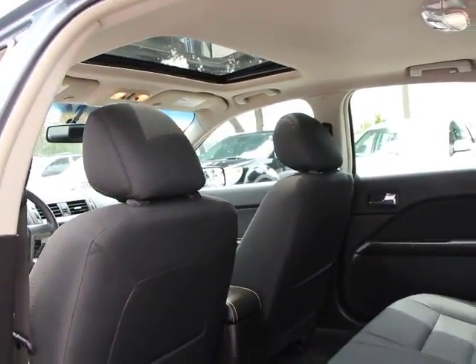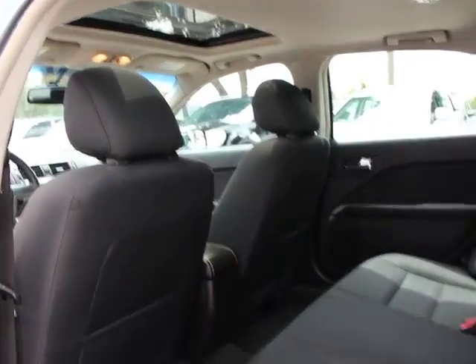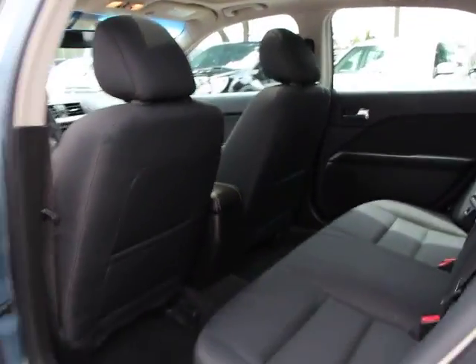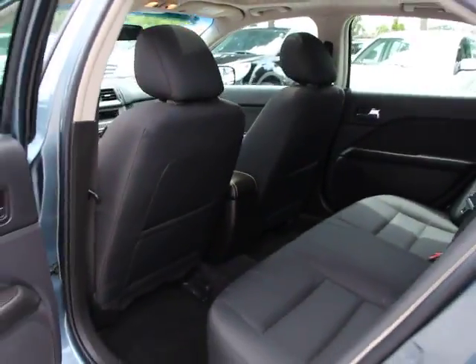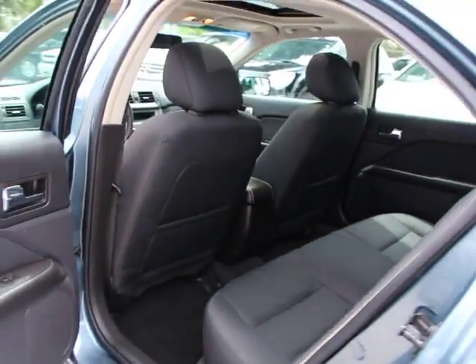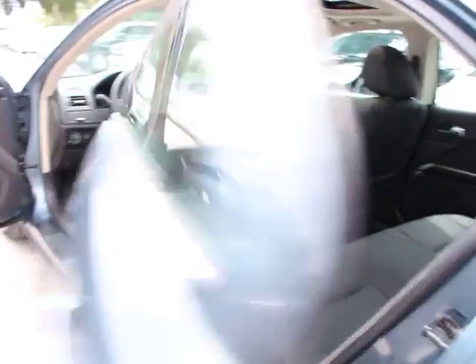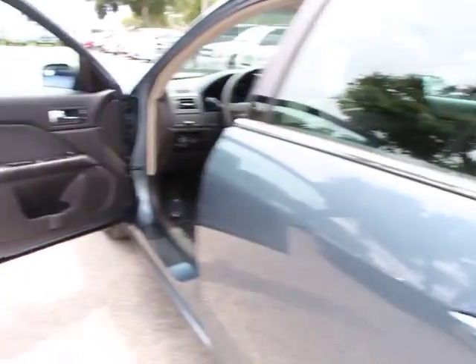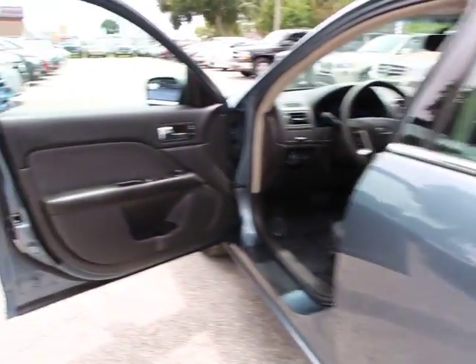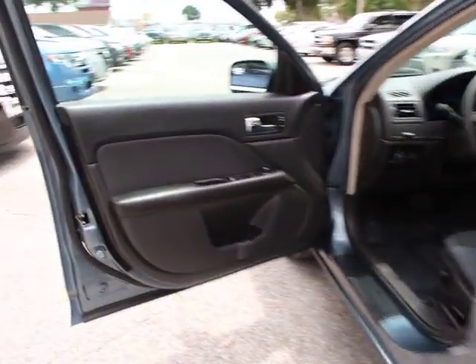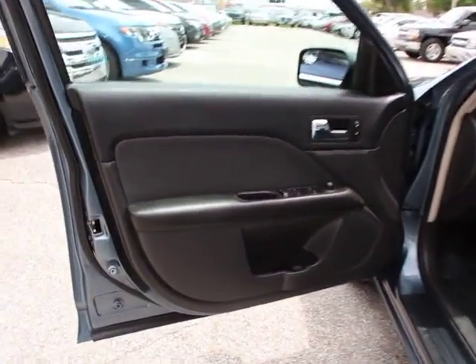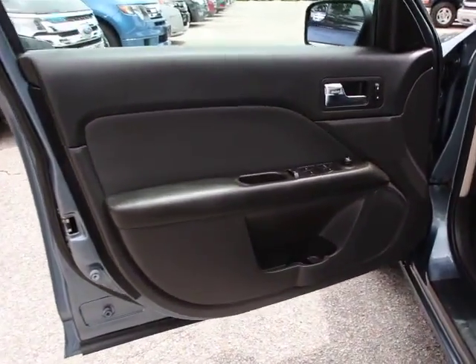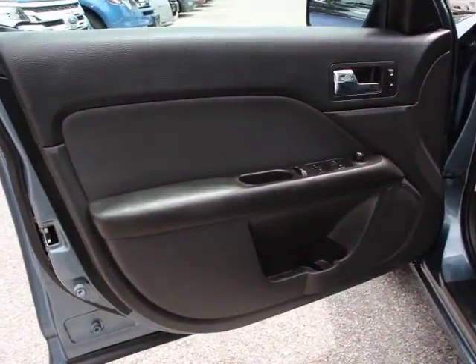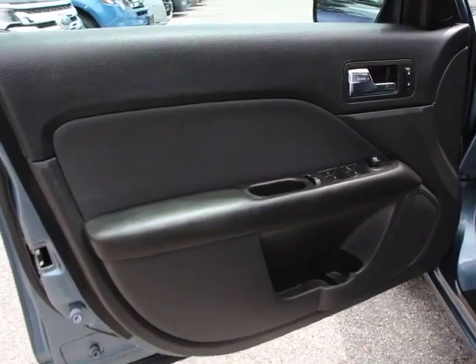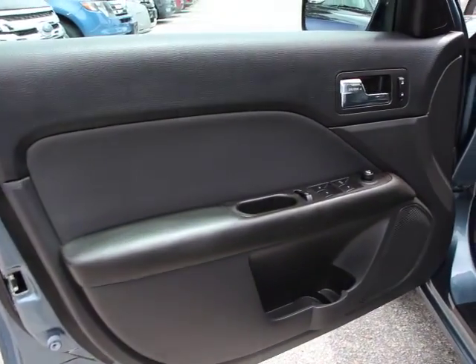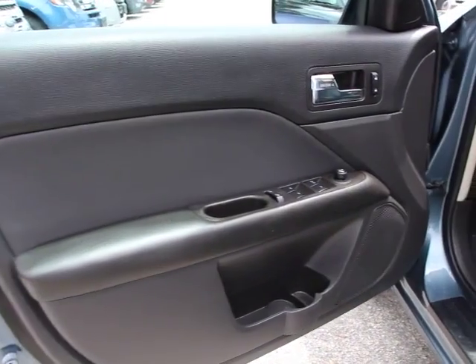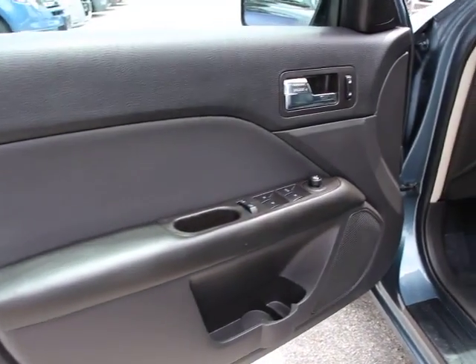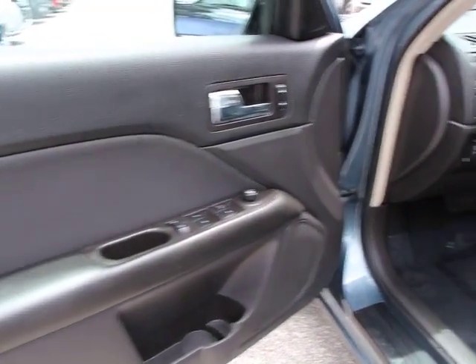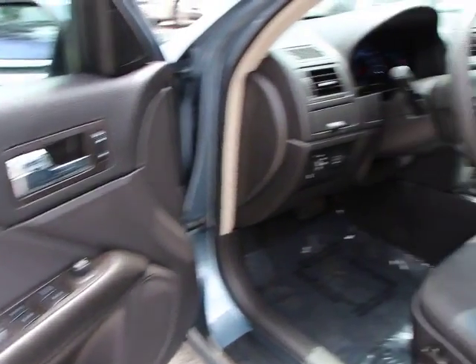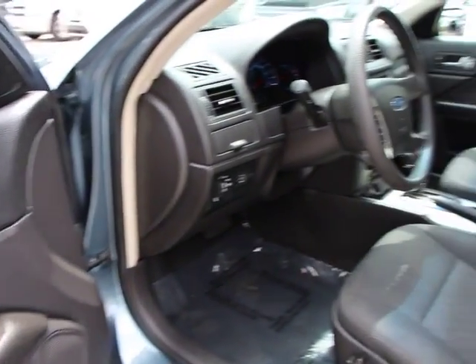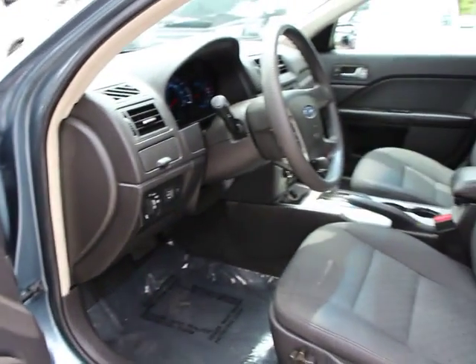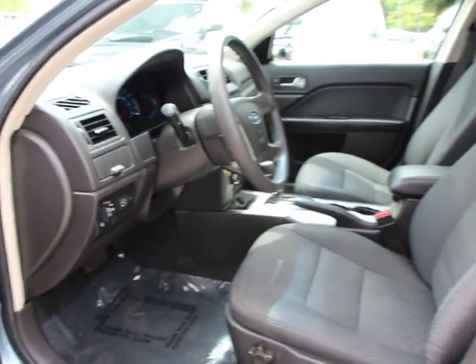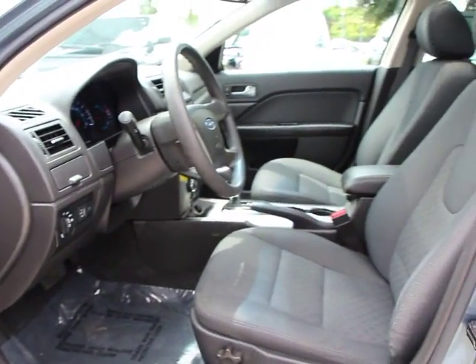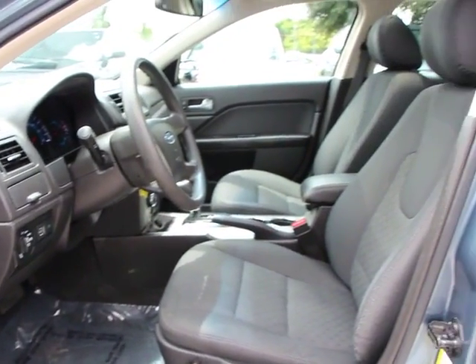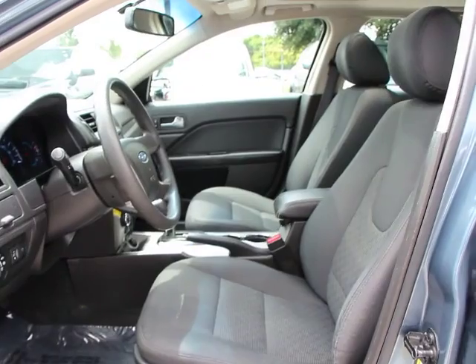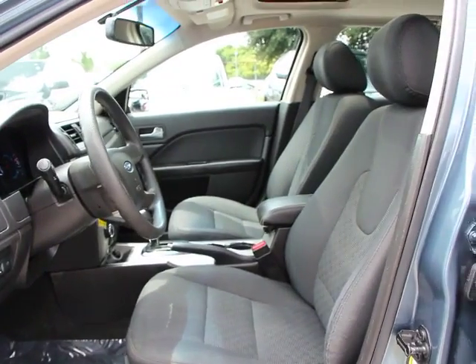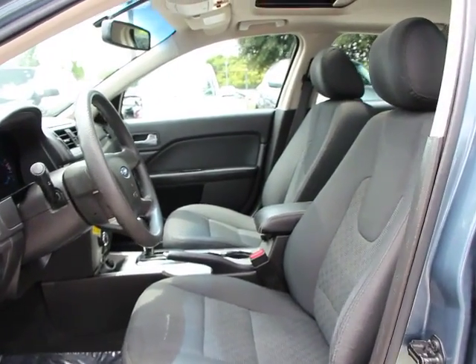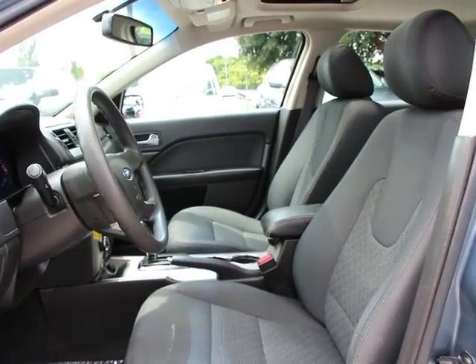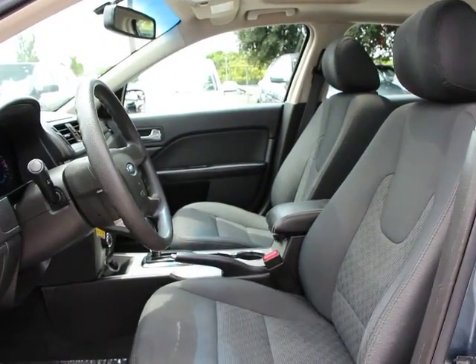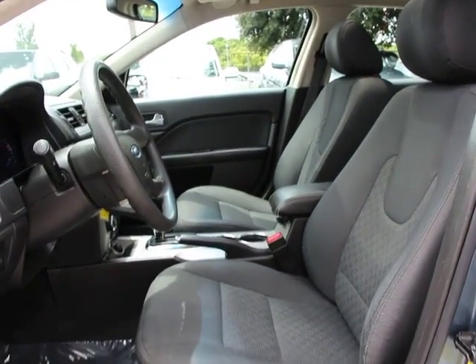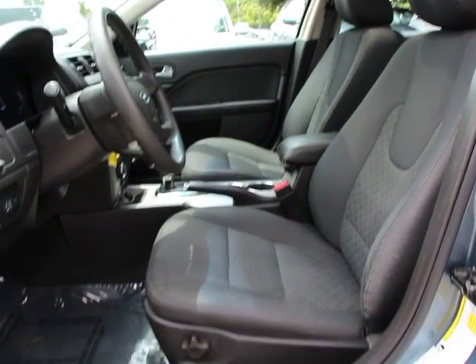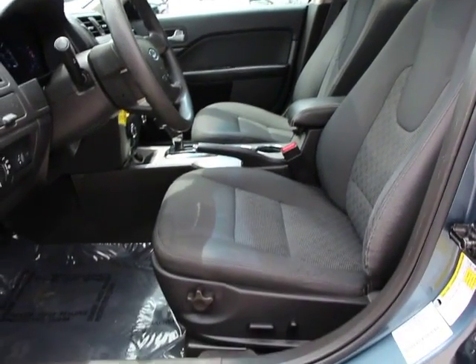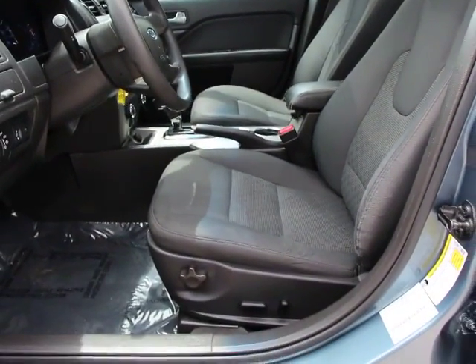Rear window defroster, fog lights, trip computer, security system, tachometer, remote keyless entry, Sirius satellite radio, power moonroof, overhead console, brake assist, power driver seat.